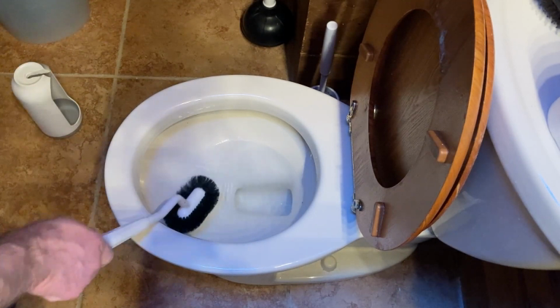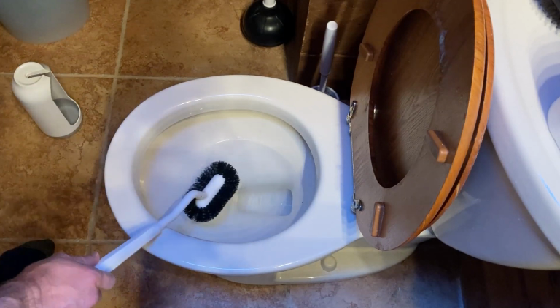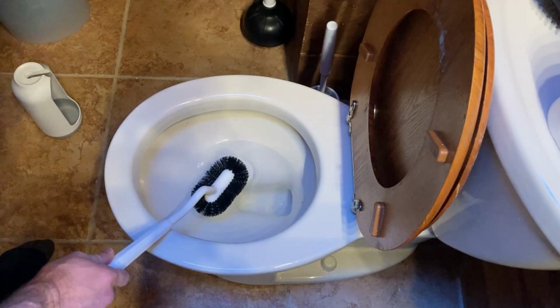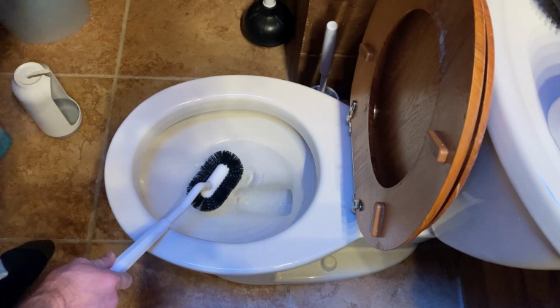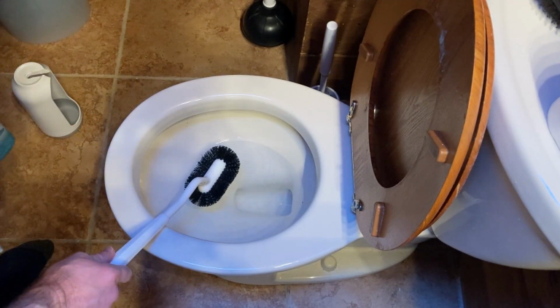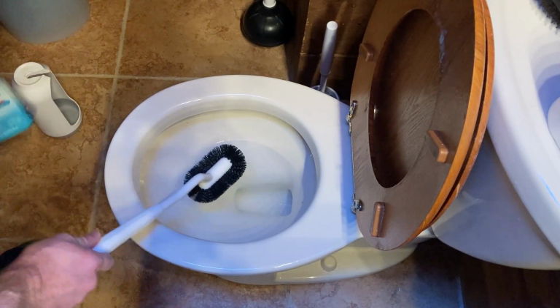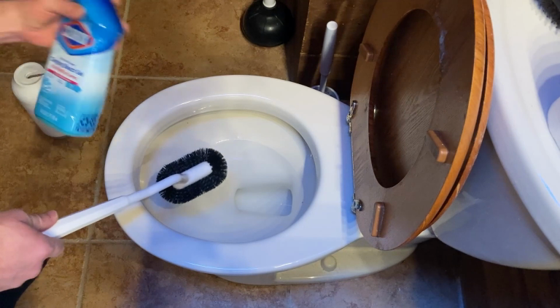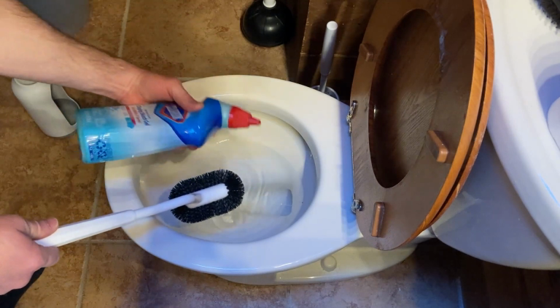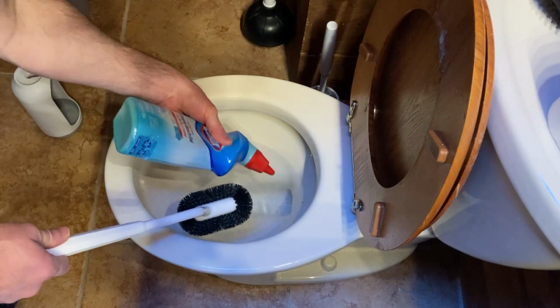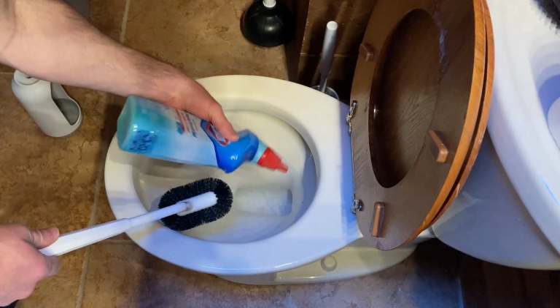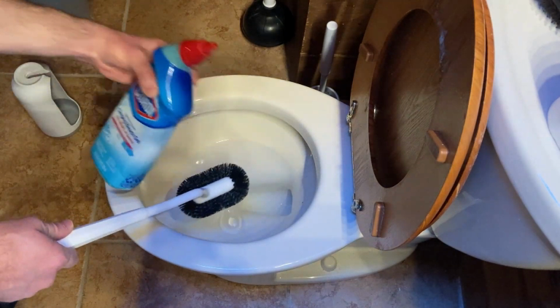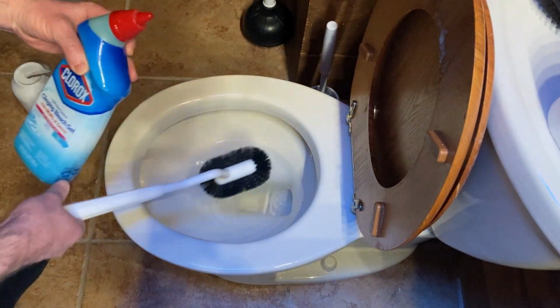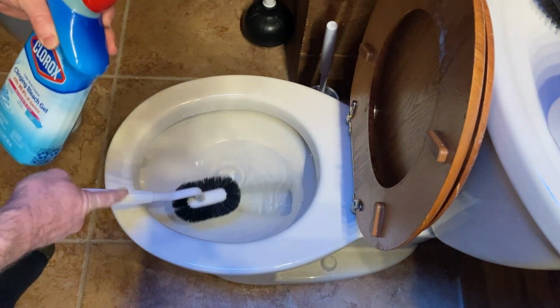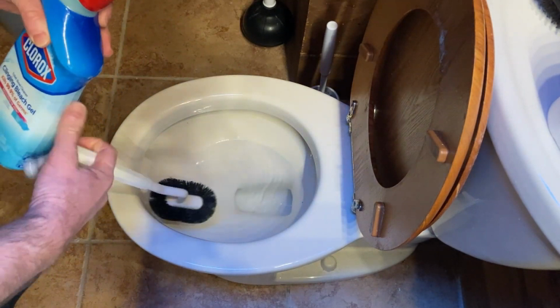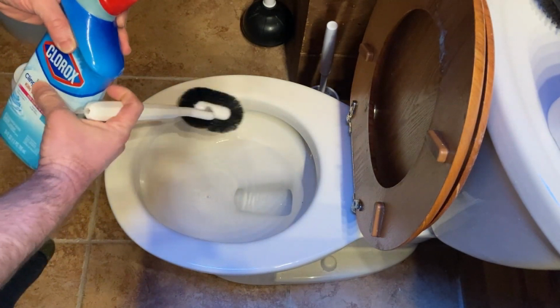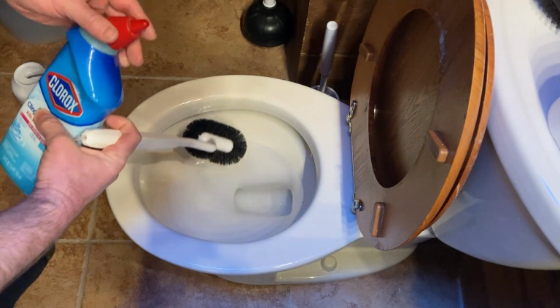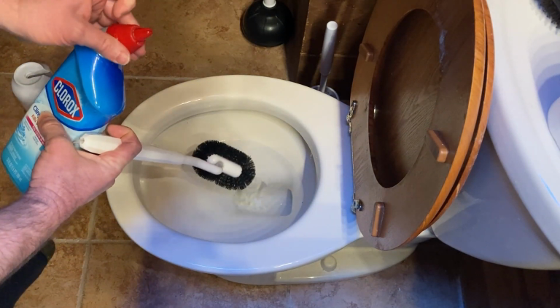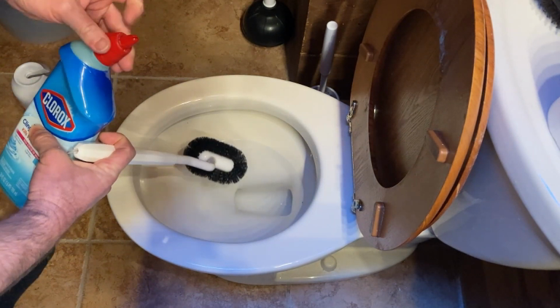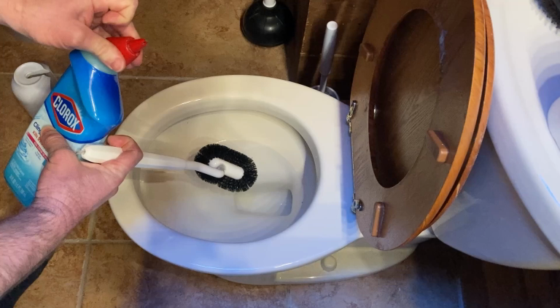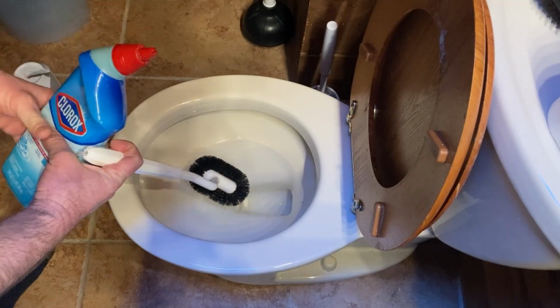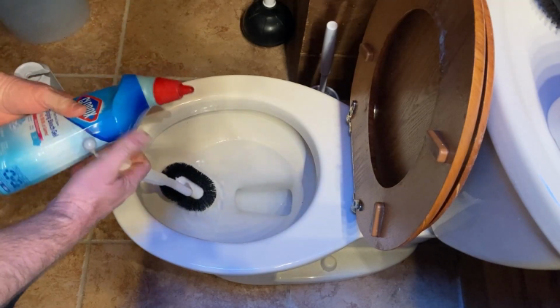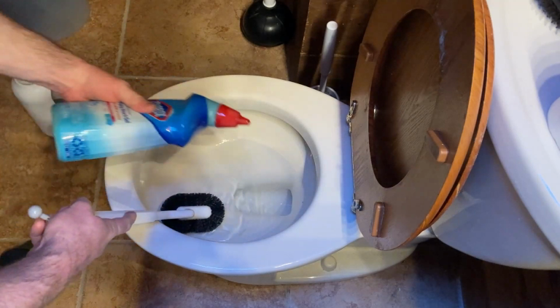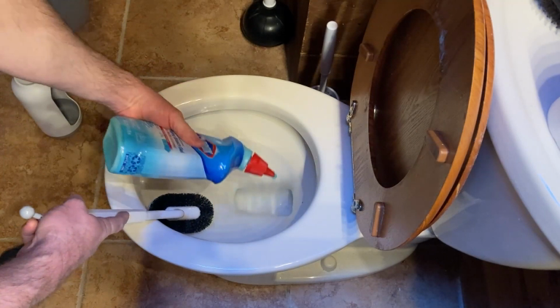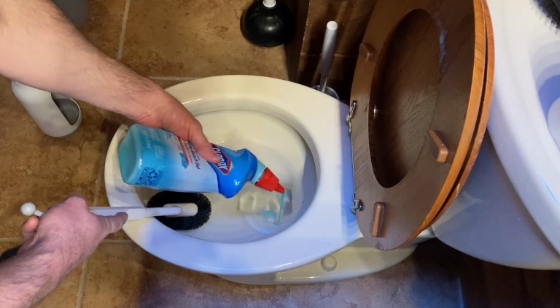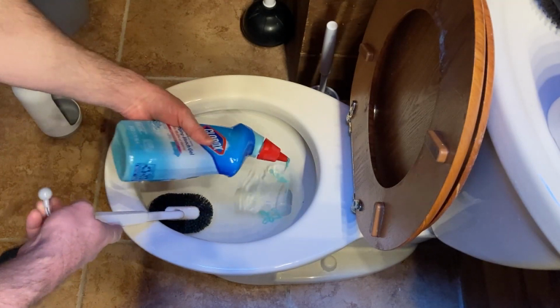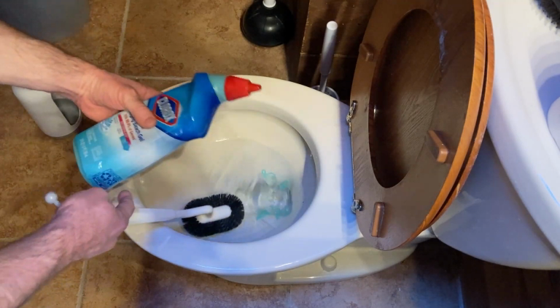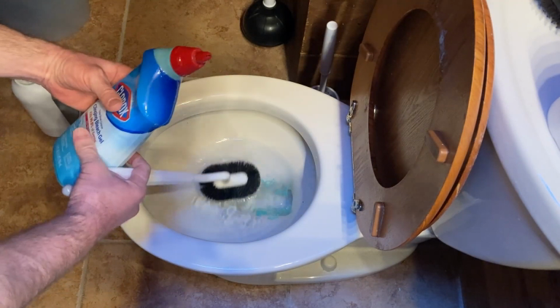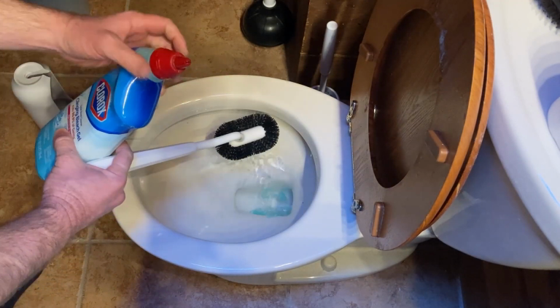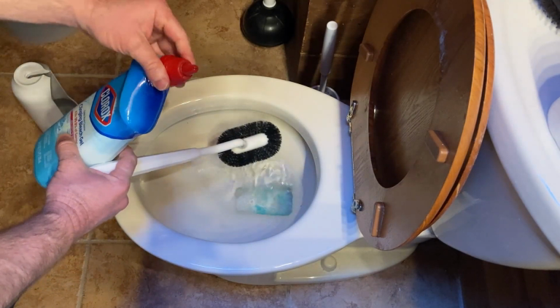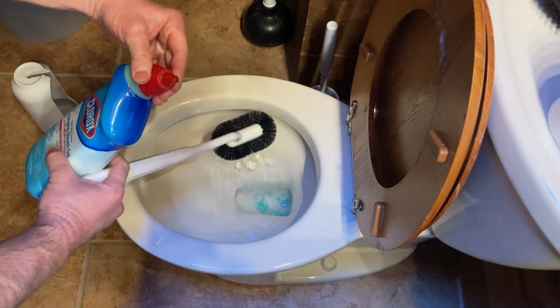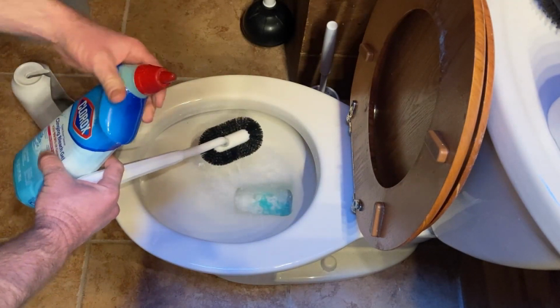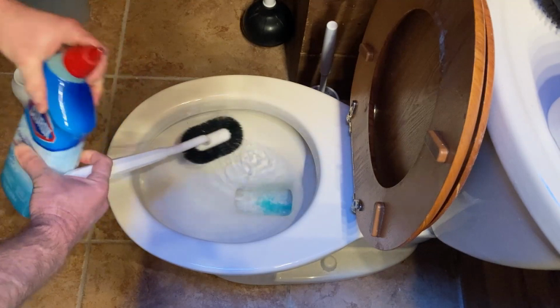I'm gonna go ahead and spray a little bit of cleaner in here. This toilet has been cleaned fairly recently so it's not super dirty, but let me just show you how it gets under the rim there so you can see.